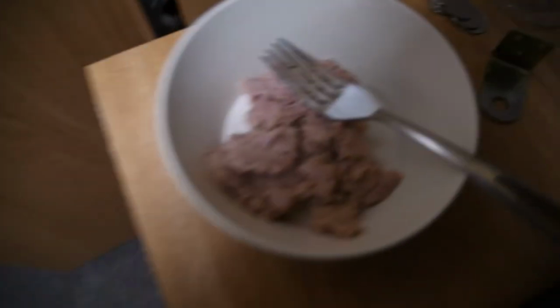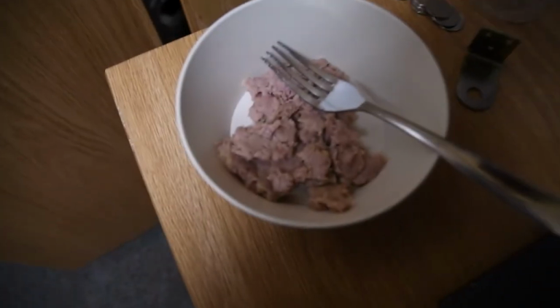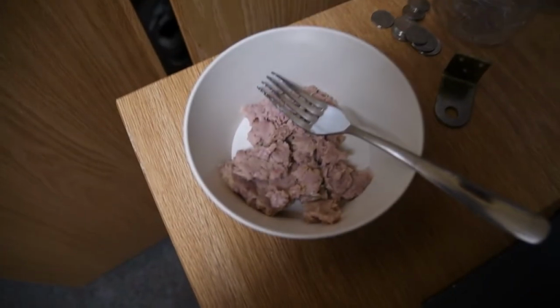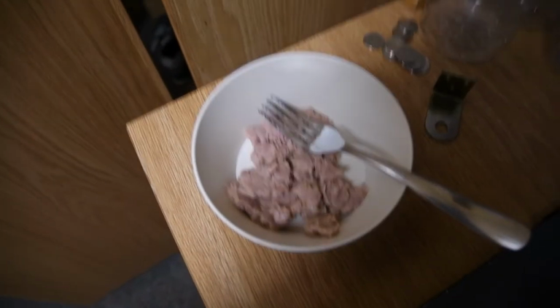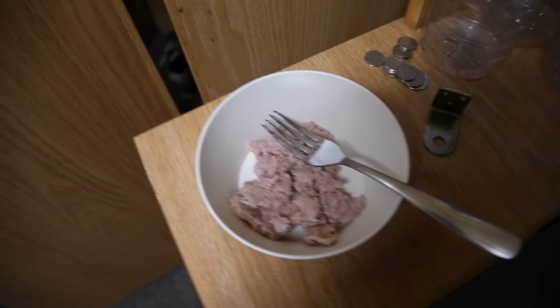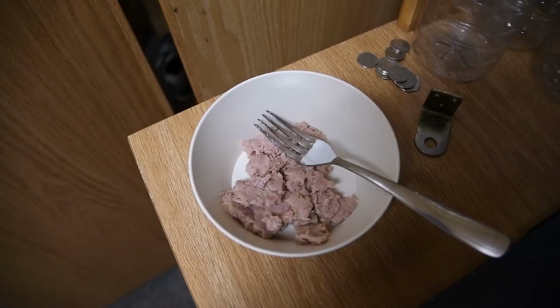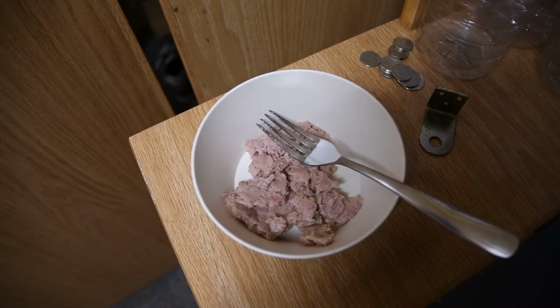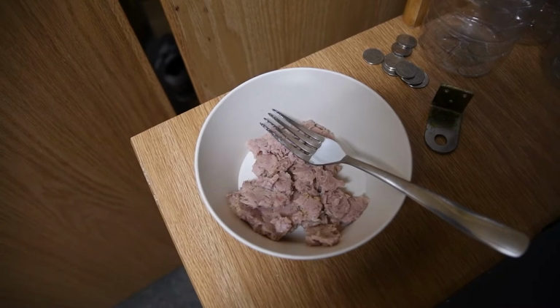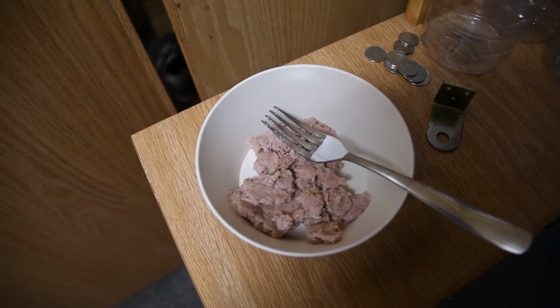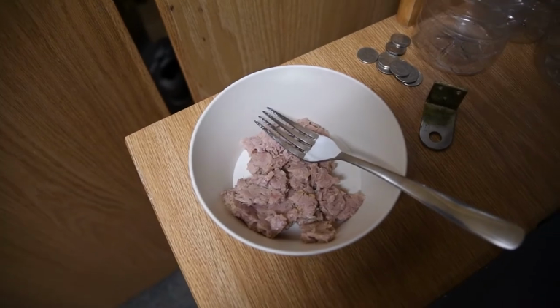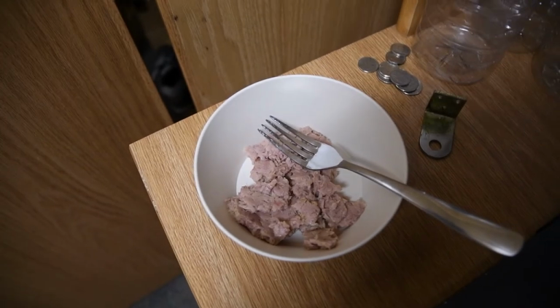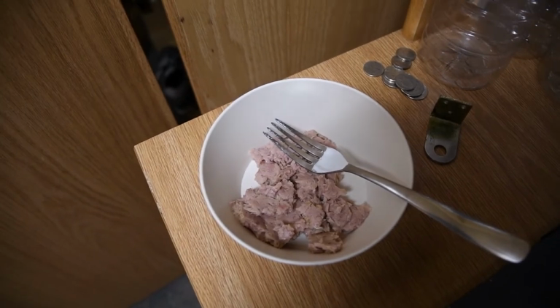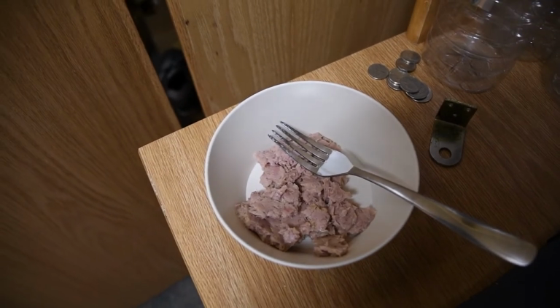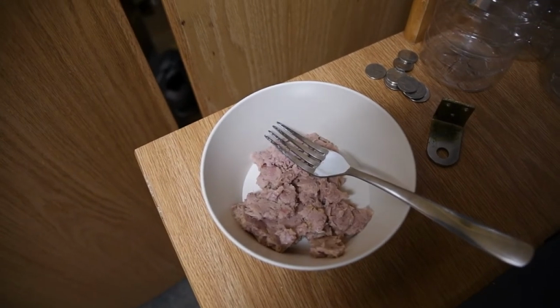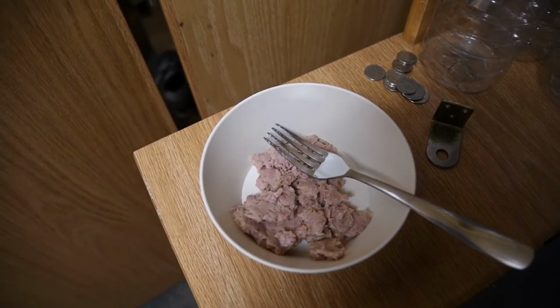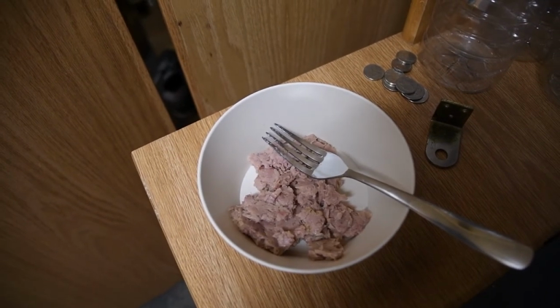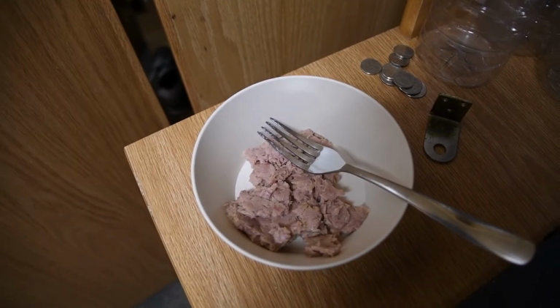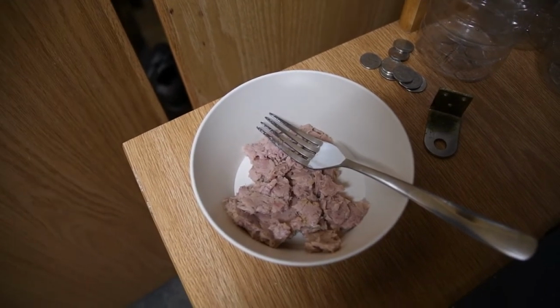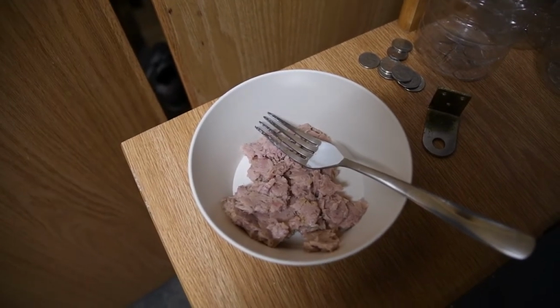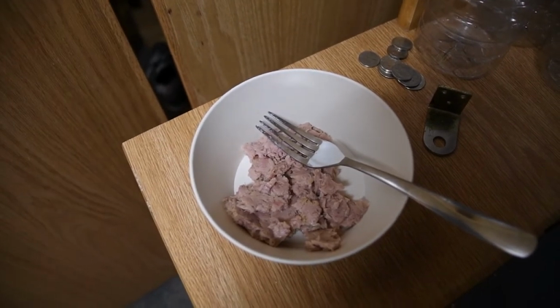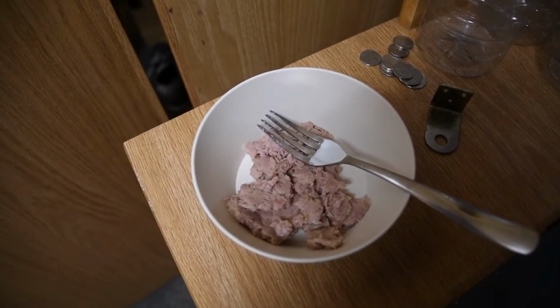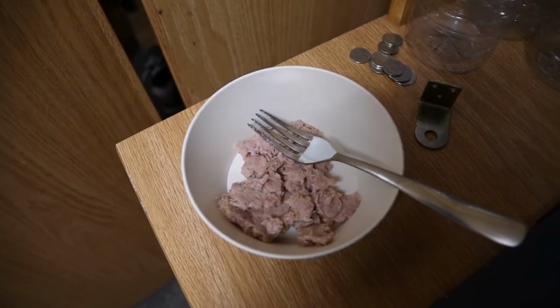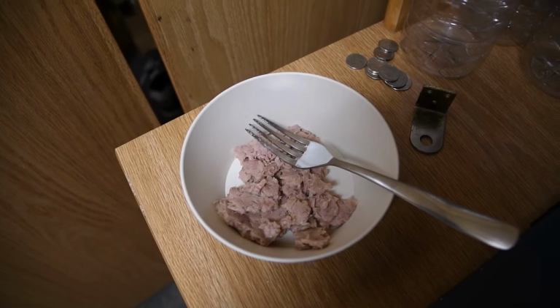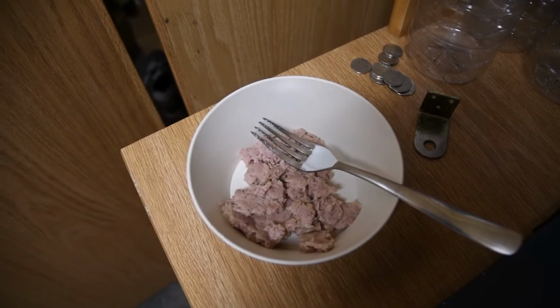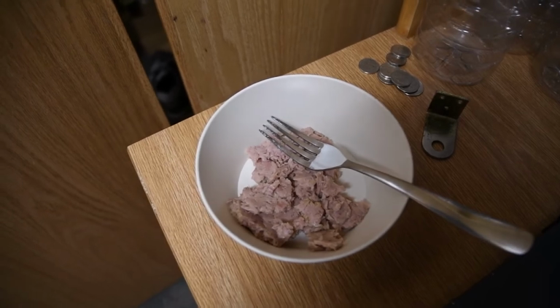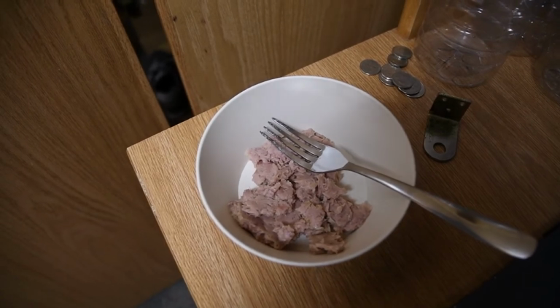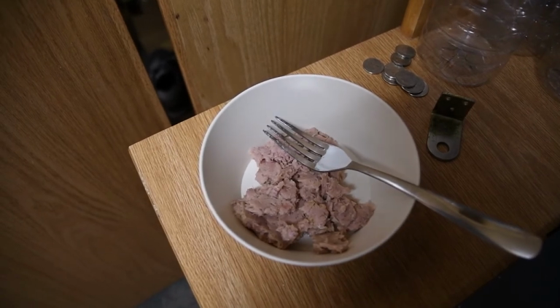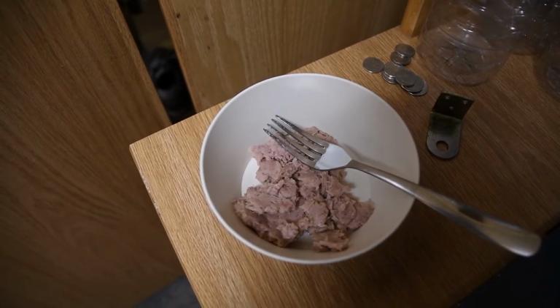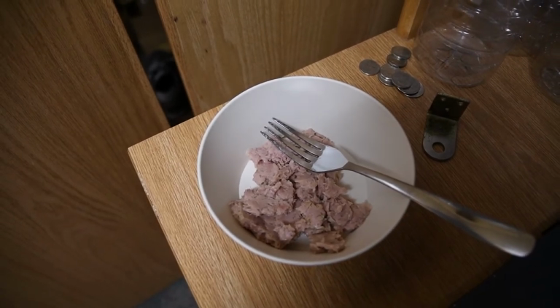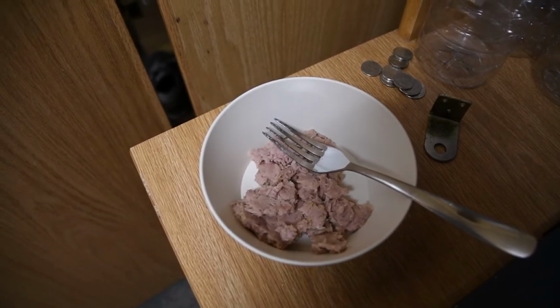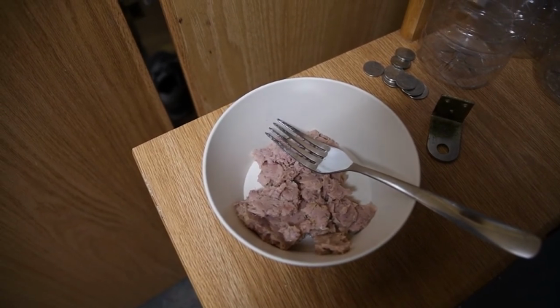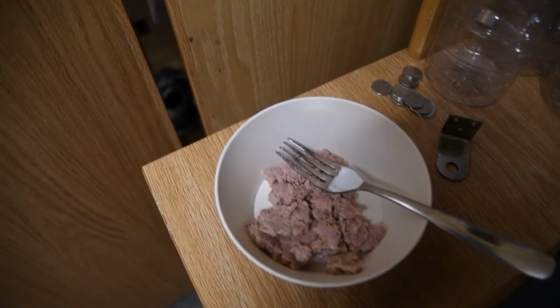Mmm. I do smell tuna and some cigarette smoke in there. It should be okay — unlike the ranch one.